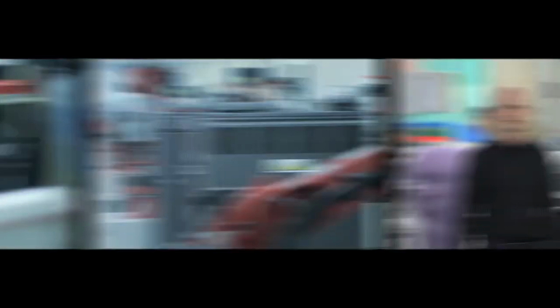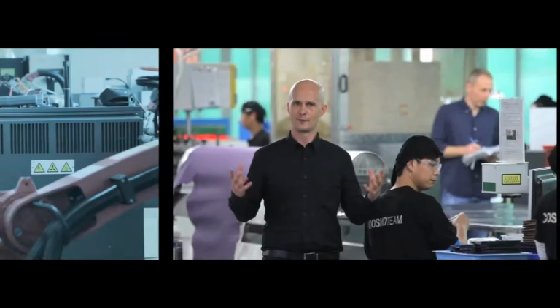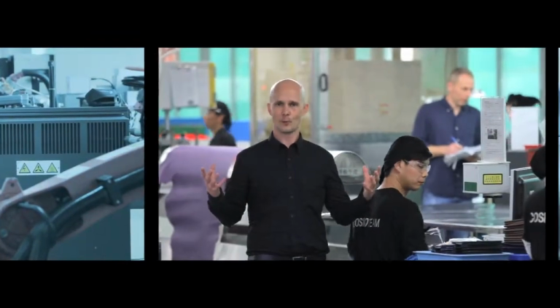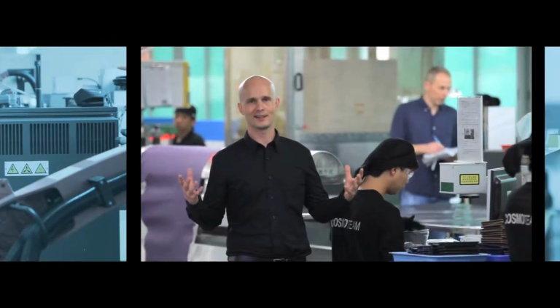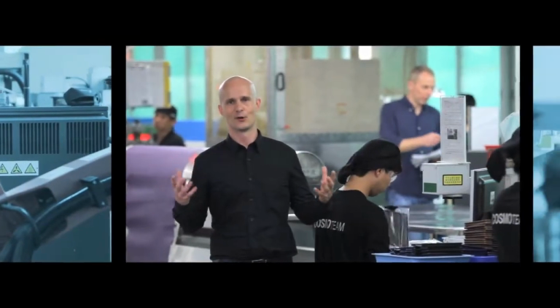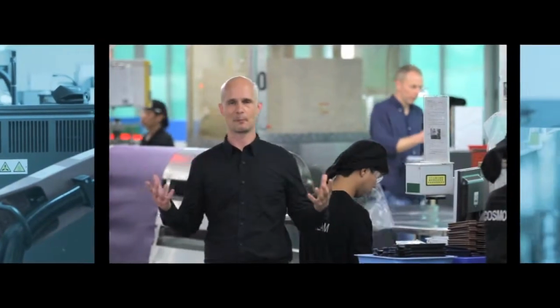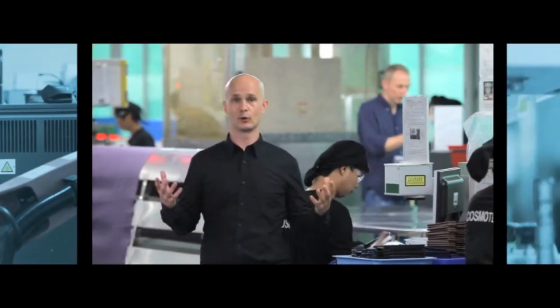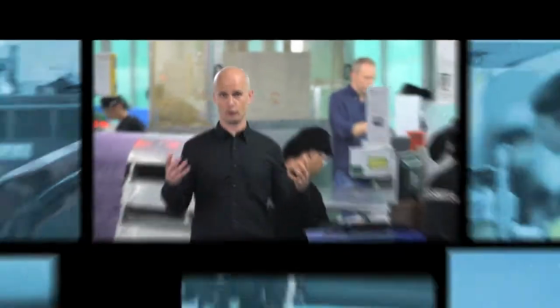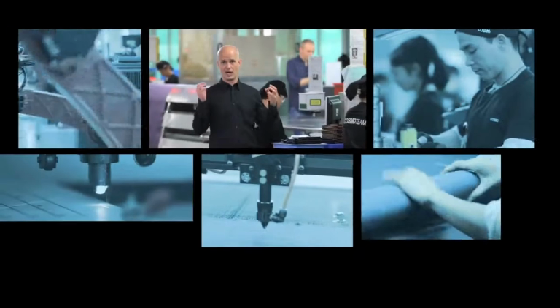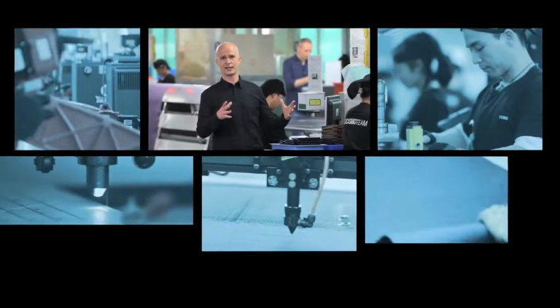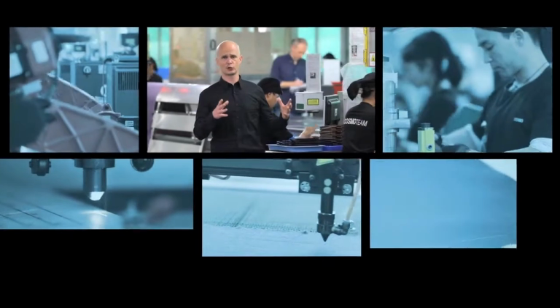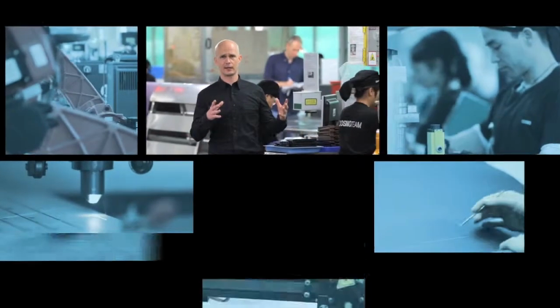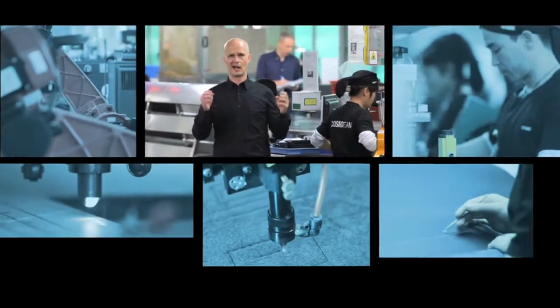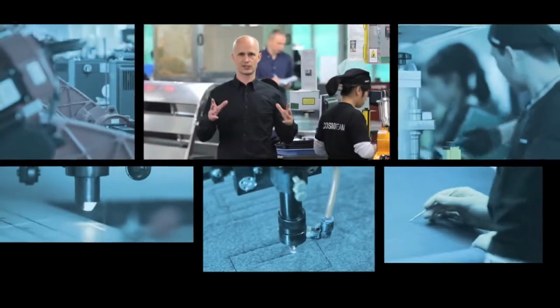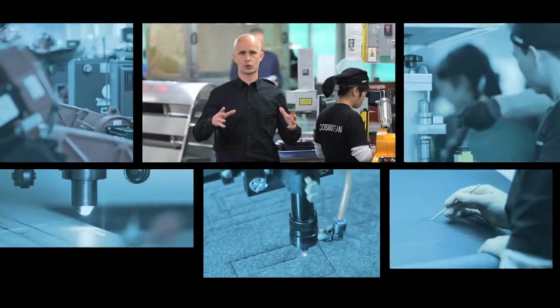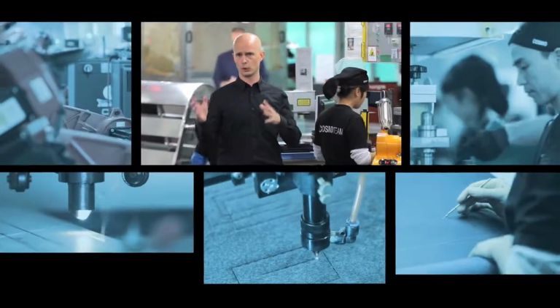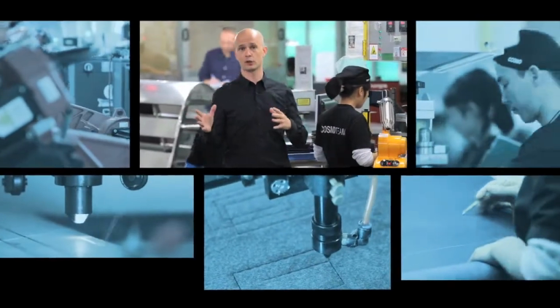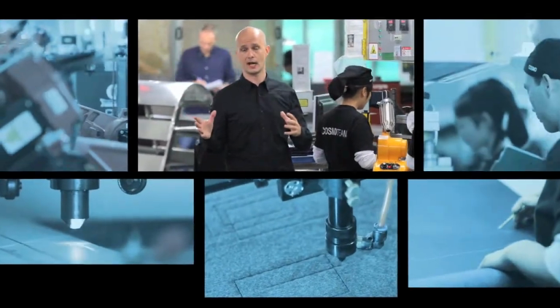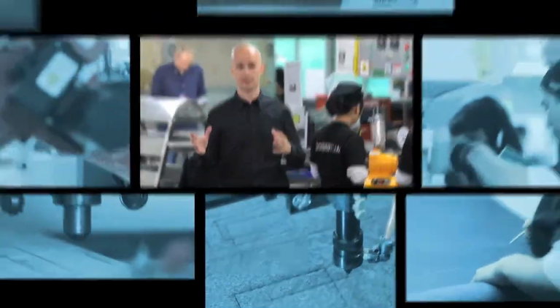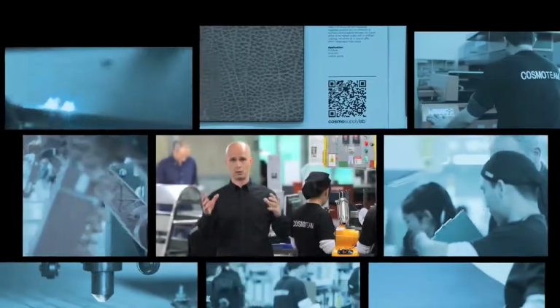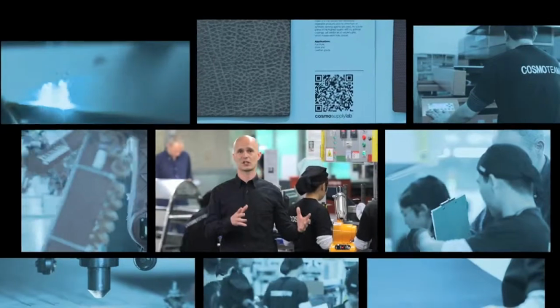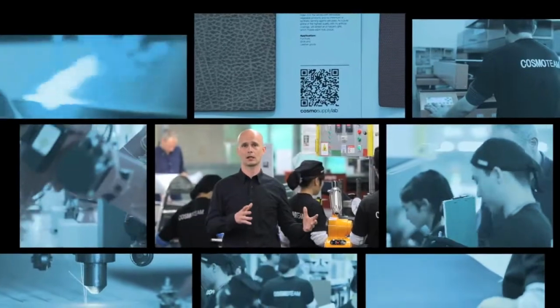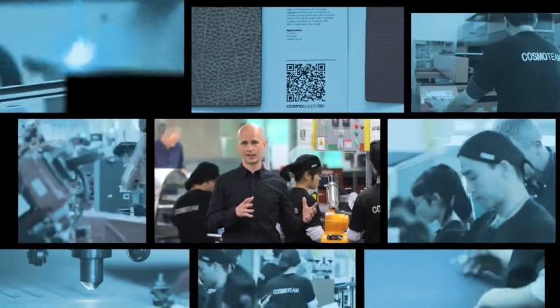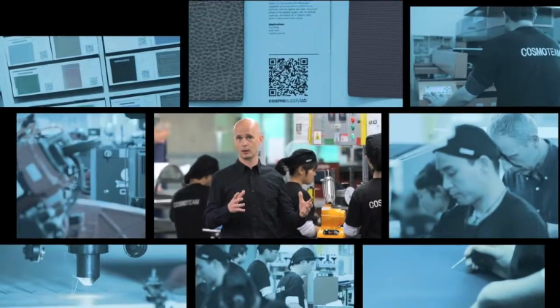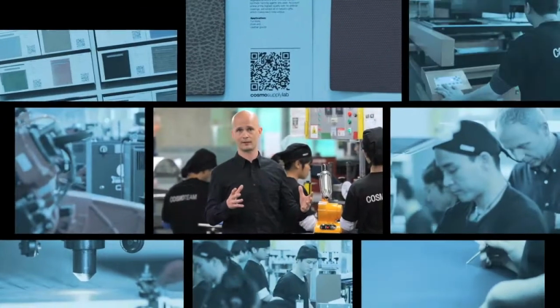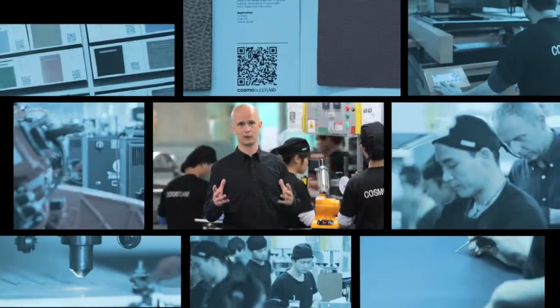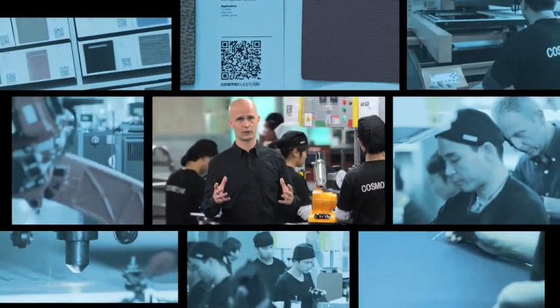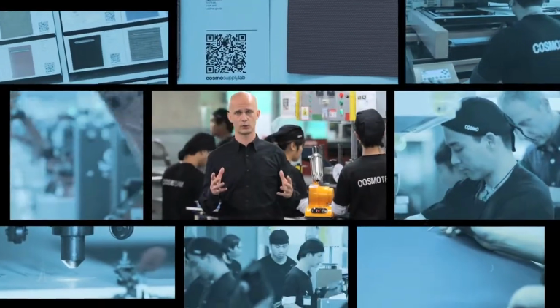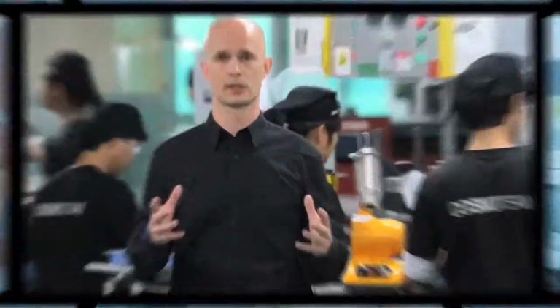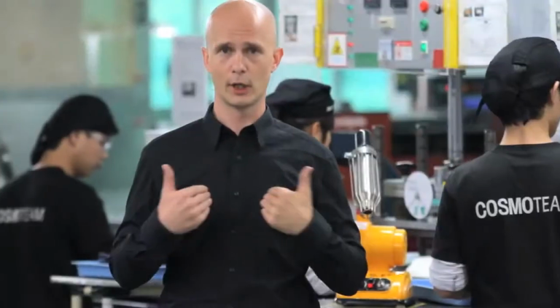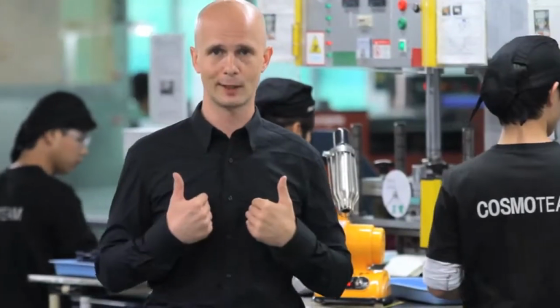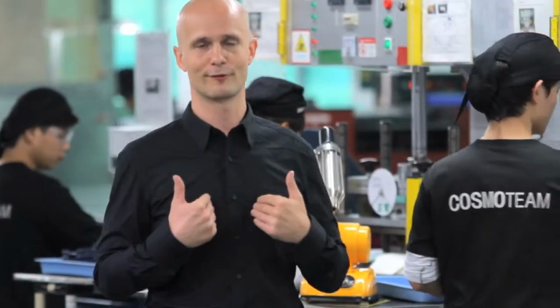If you're a brand or a company looking for high attention to detail, high precision in new technology areas, with agile and quick development and manufacturing solutions, we are the right partner for you.